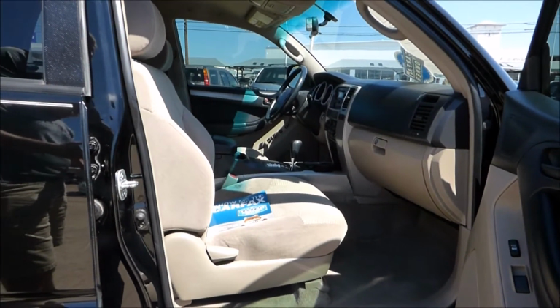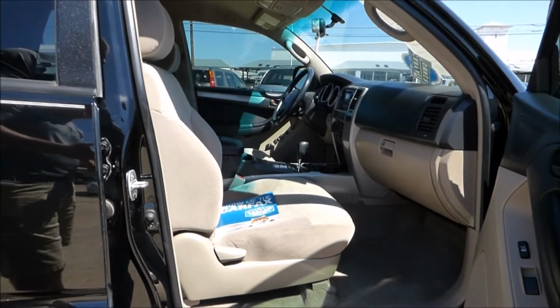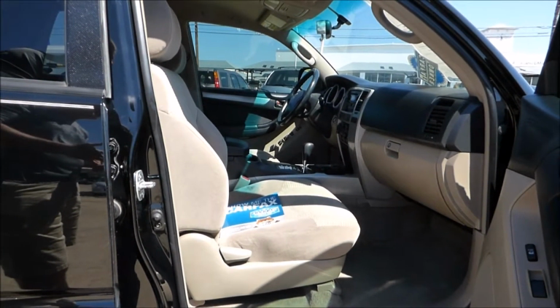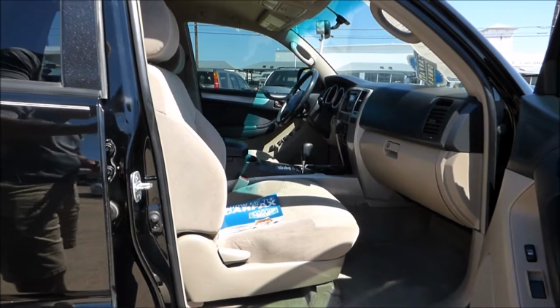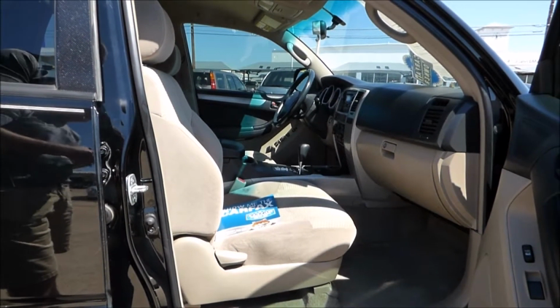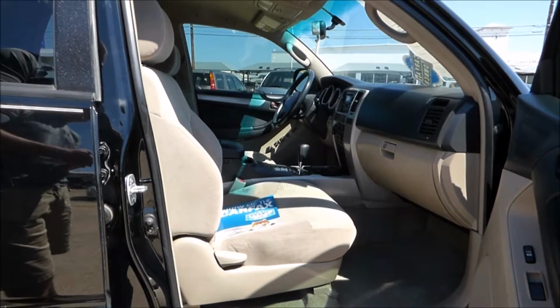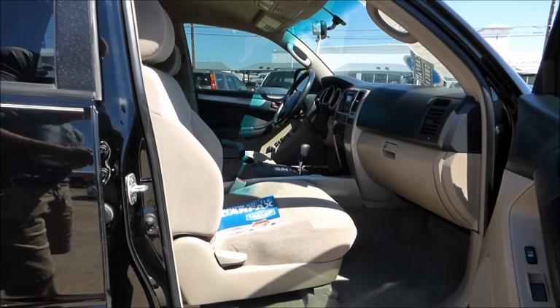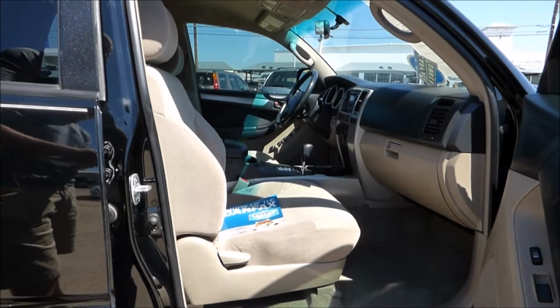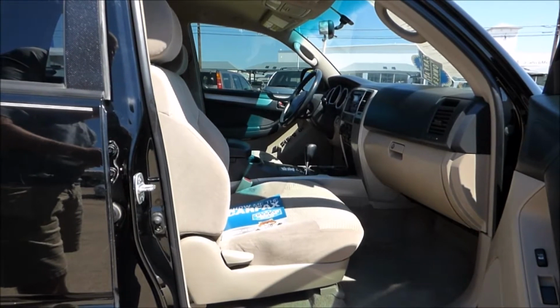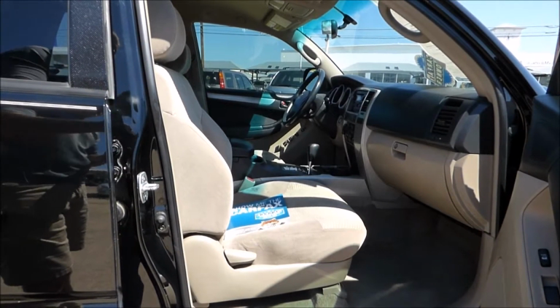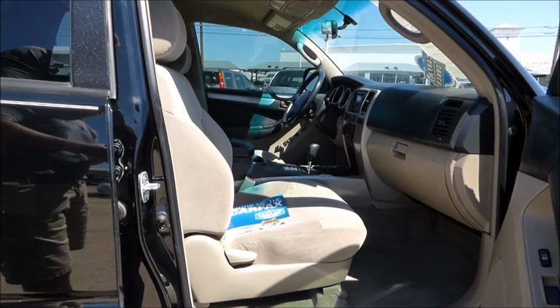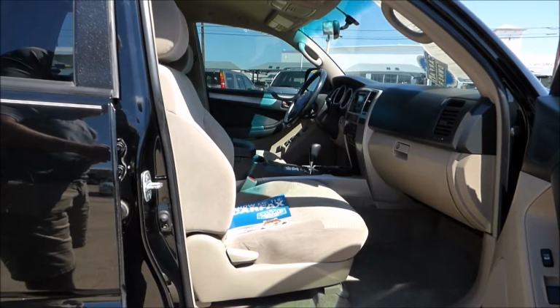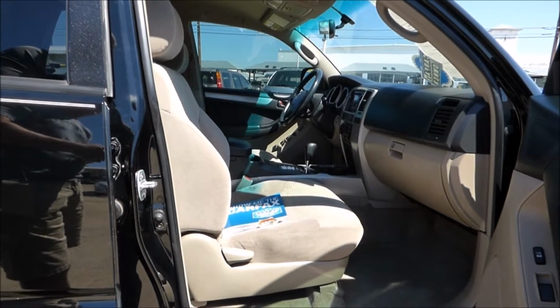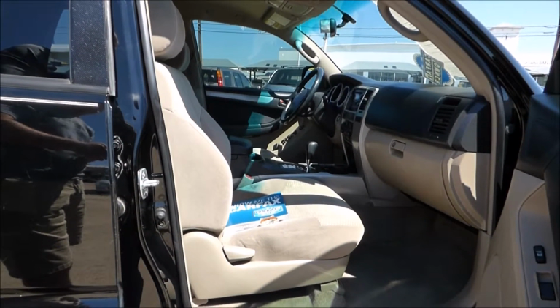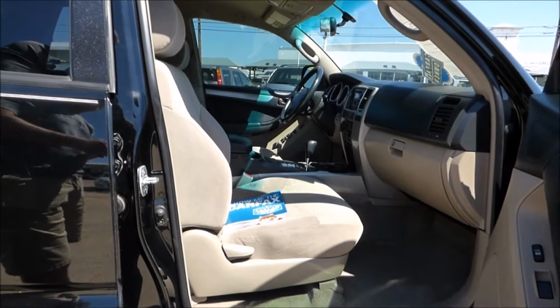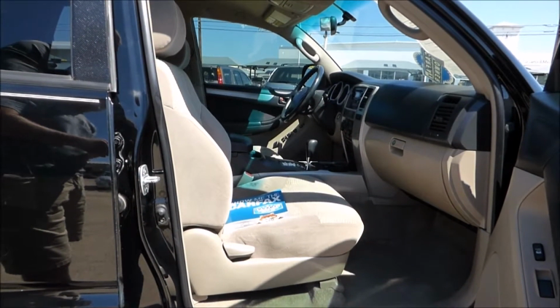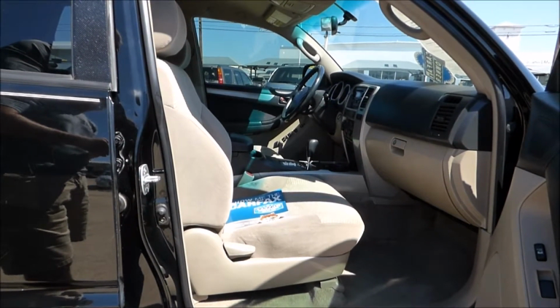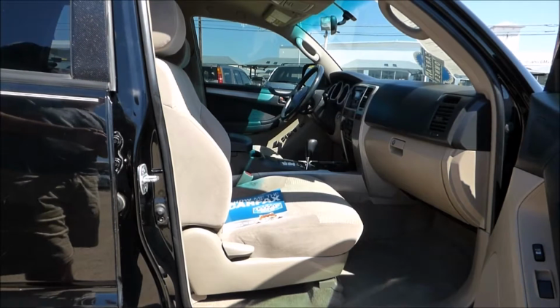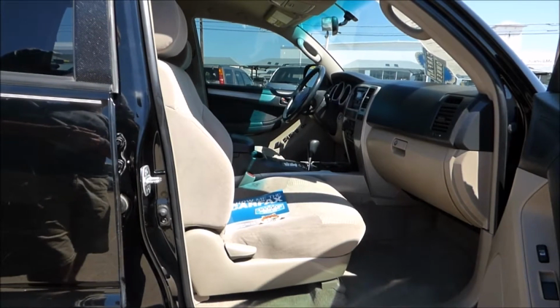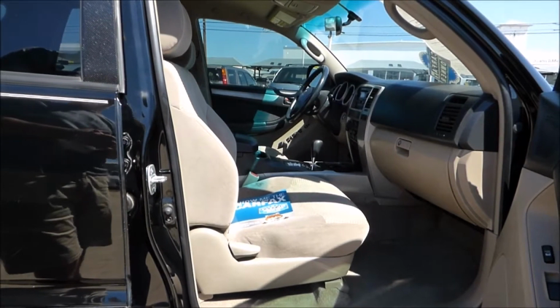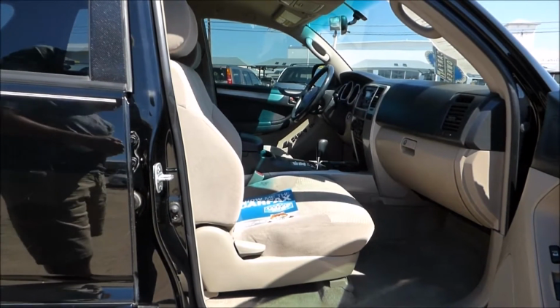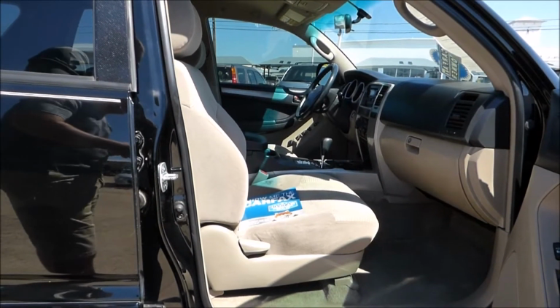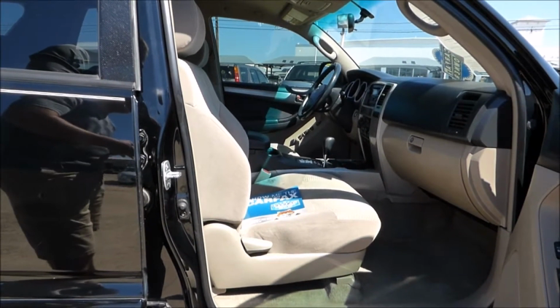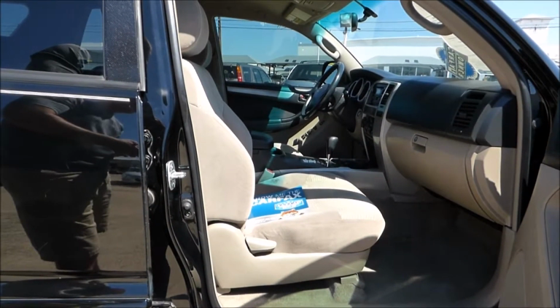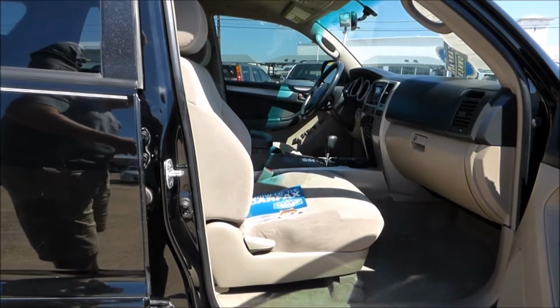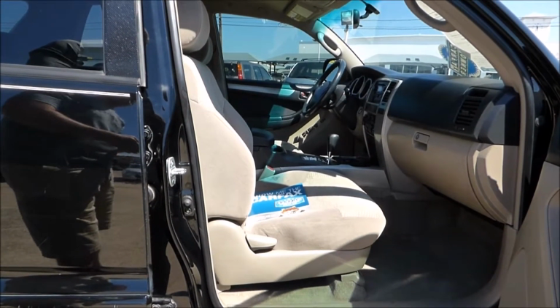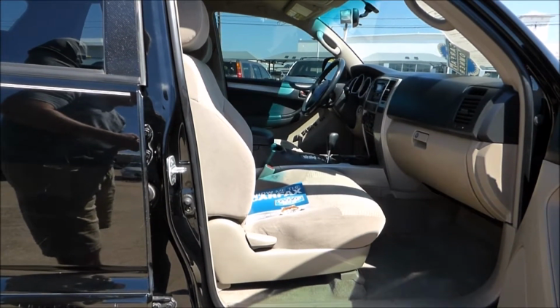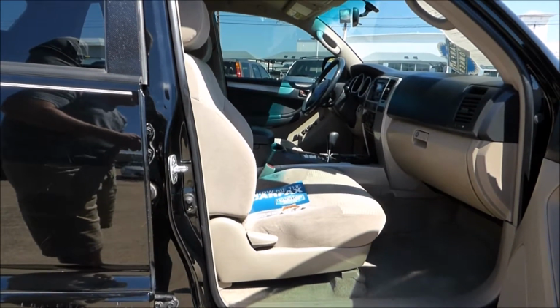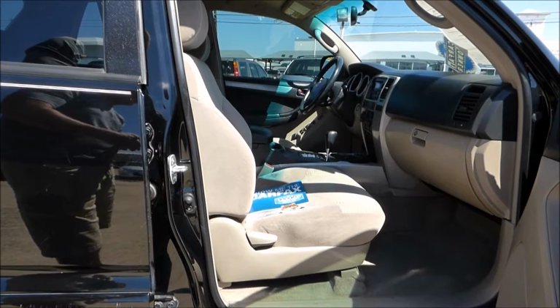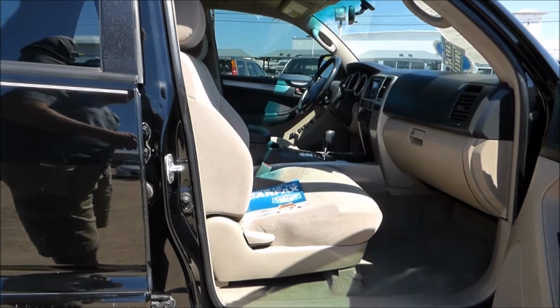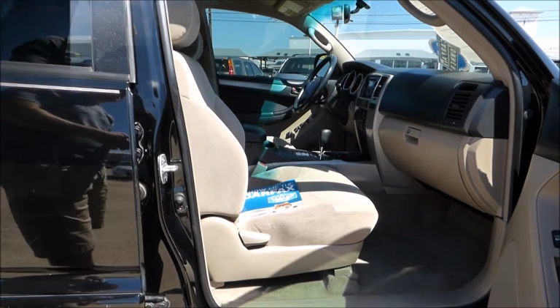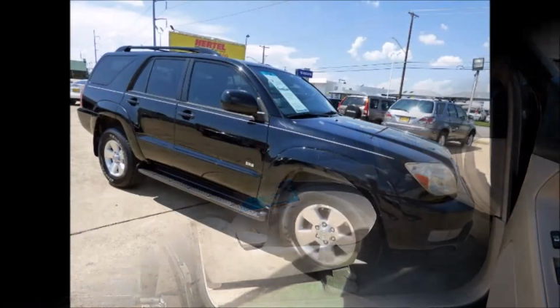If you like these 4Runners, please subscribe to our YouTube channel — we love 4Runners and try to get these in all the time. If you have any questions about this particular vehicle, please feel free to call us at 817-560-7100 or visit us on our website at HurdleAutoGroup.com. Thank you.